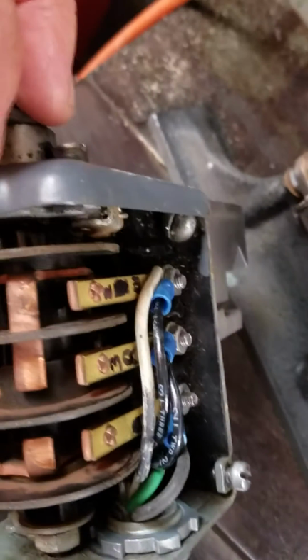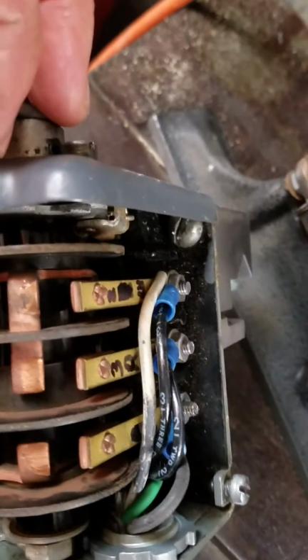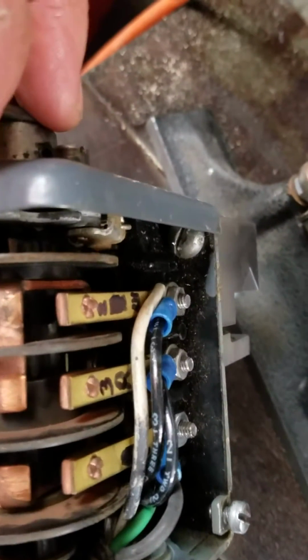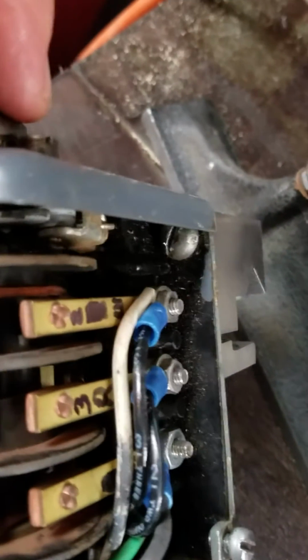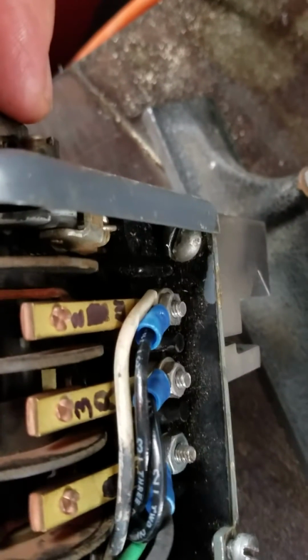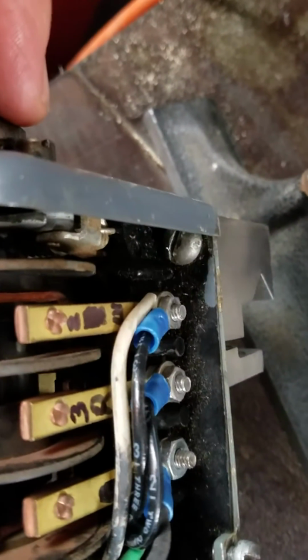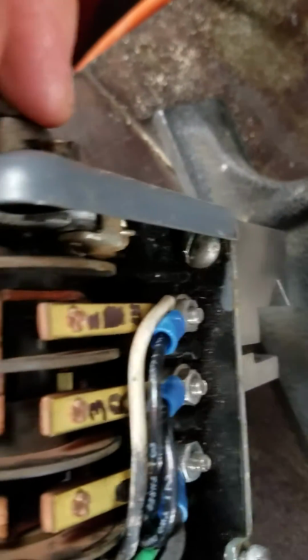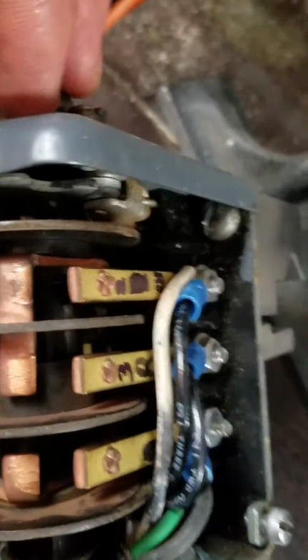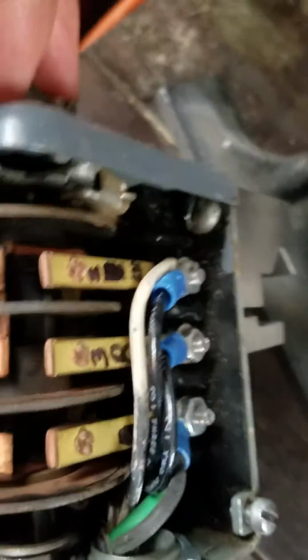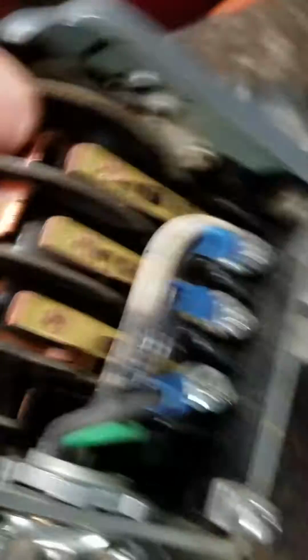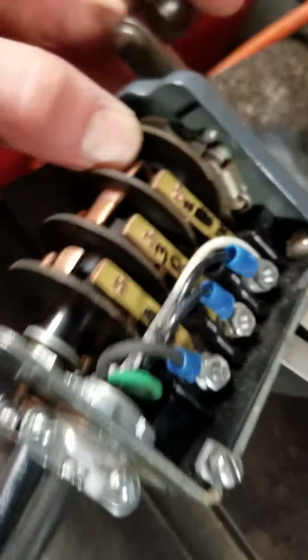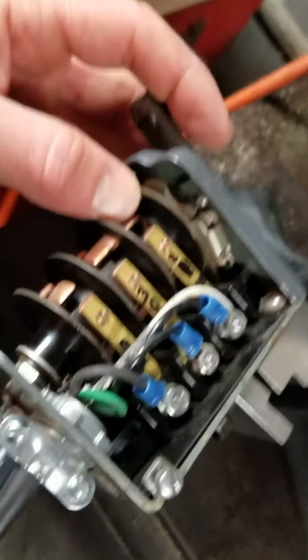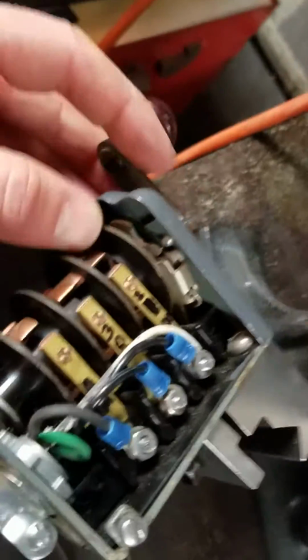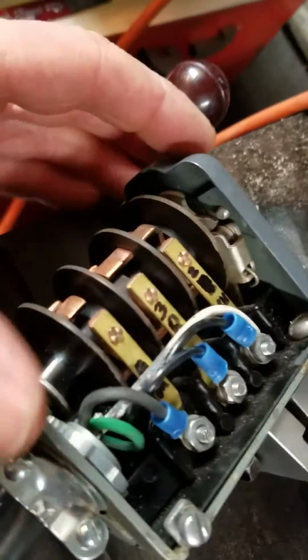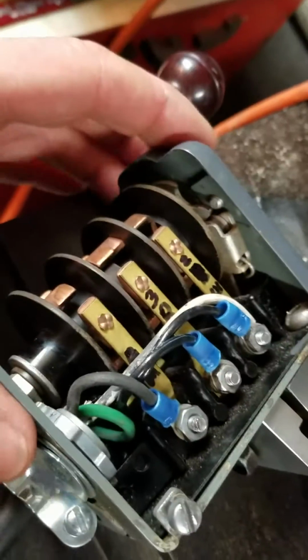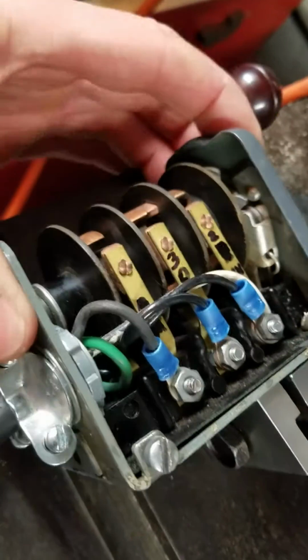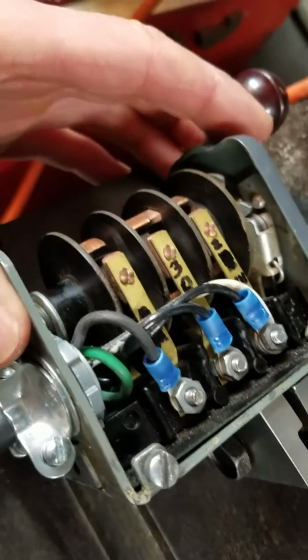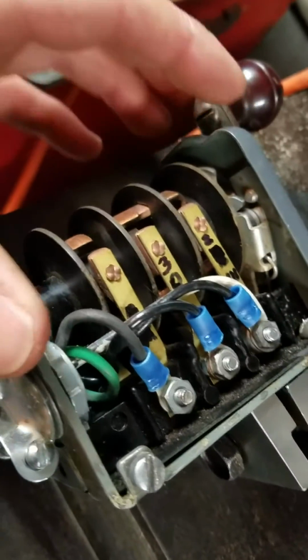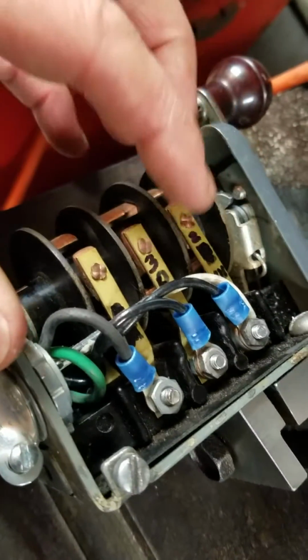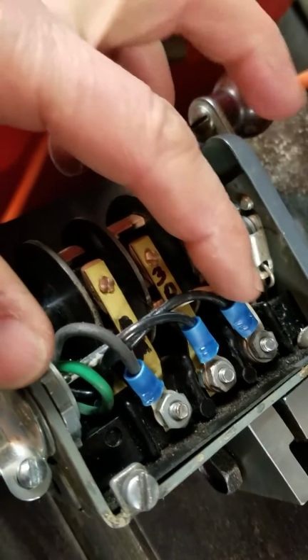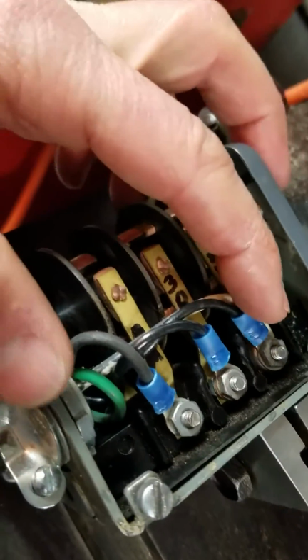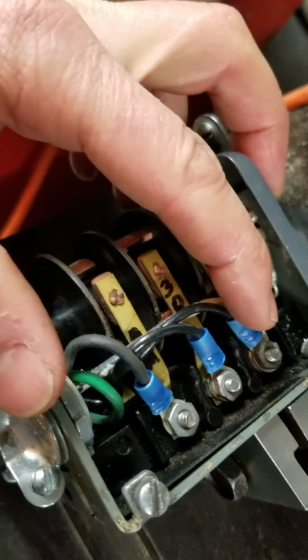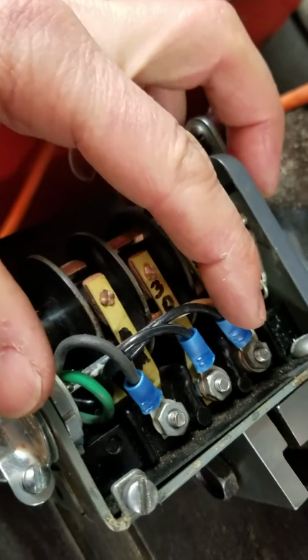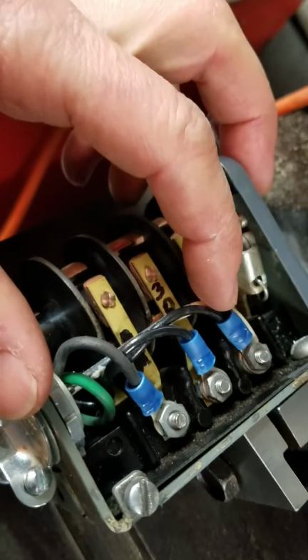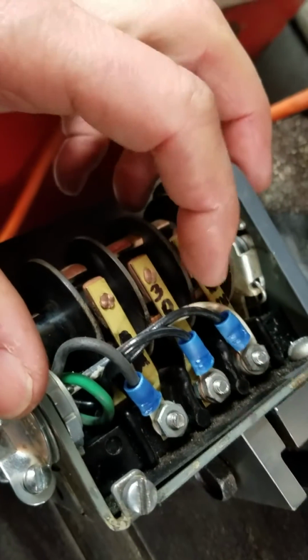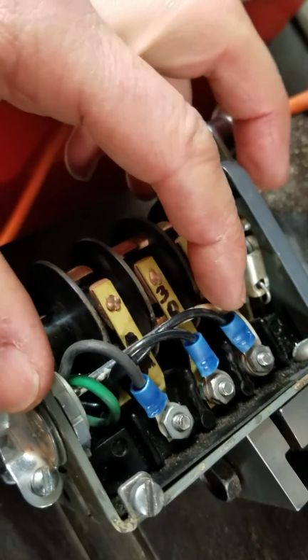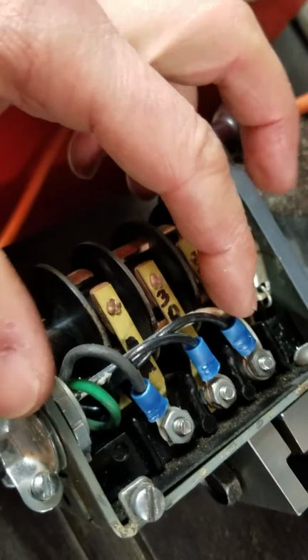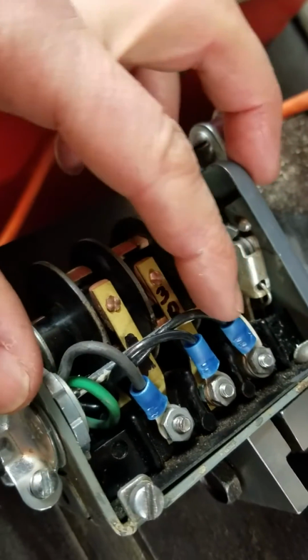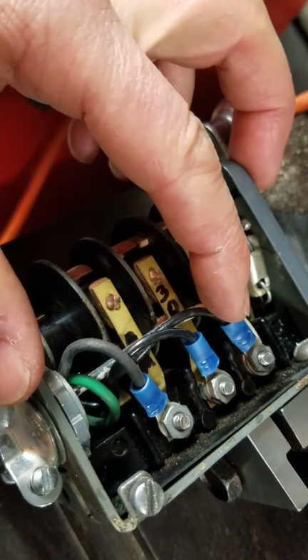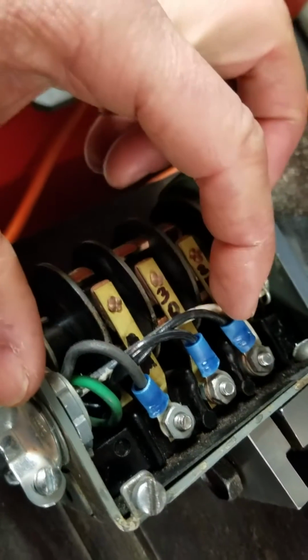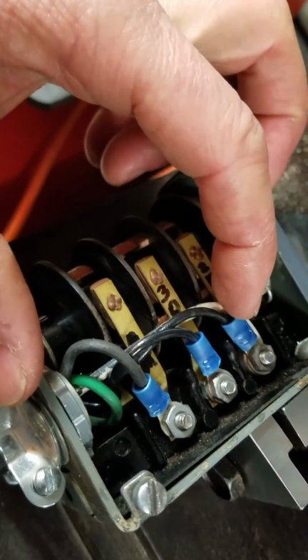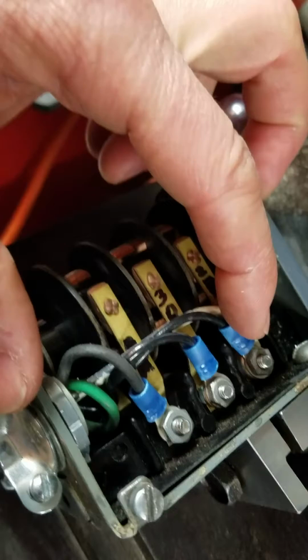Camera just kicked out, and I think it's because I need more space on my phone. But what I was showing you guys was you got your neutral coming in here. So that comes in from the wall. It also comes in from the motor.